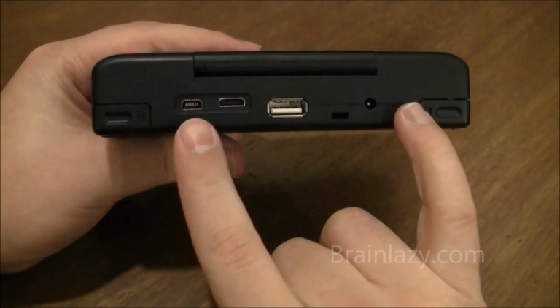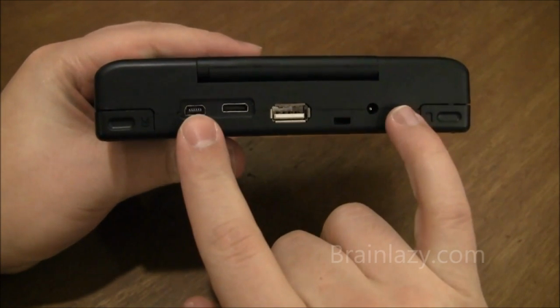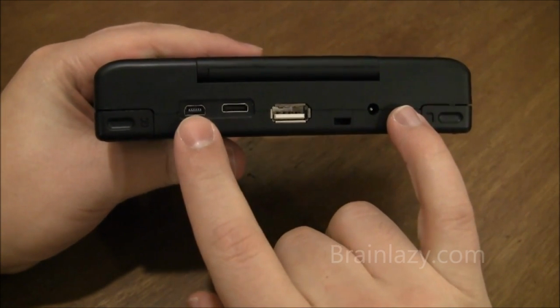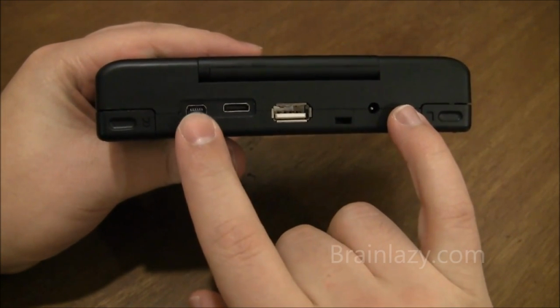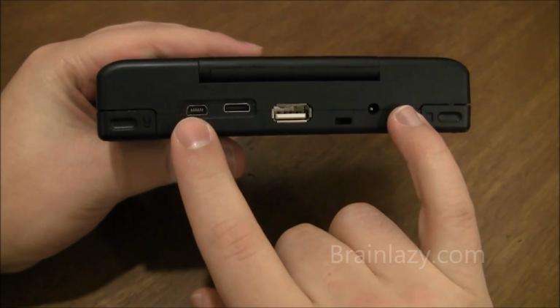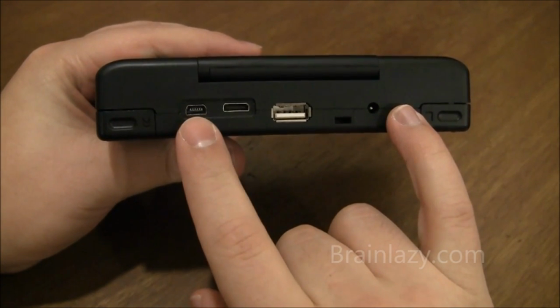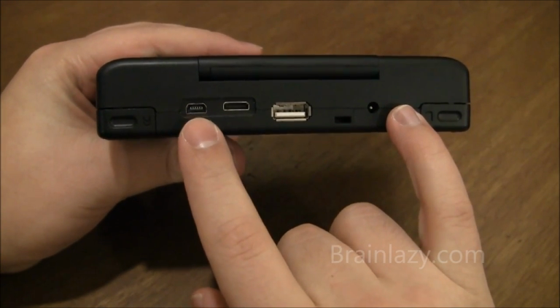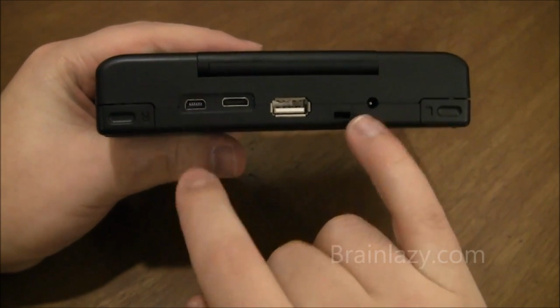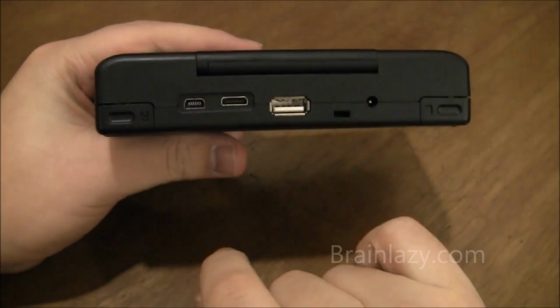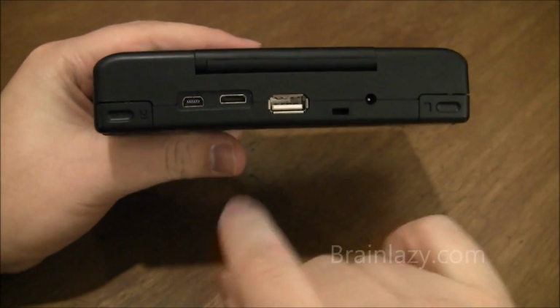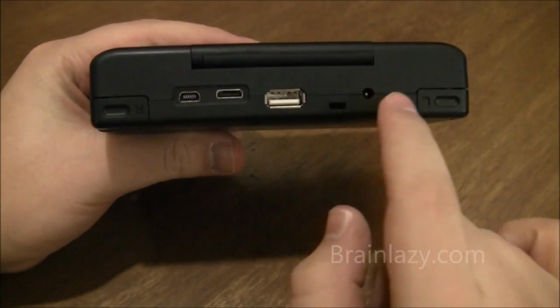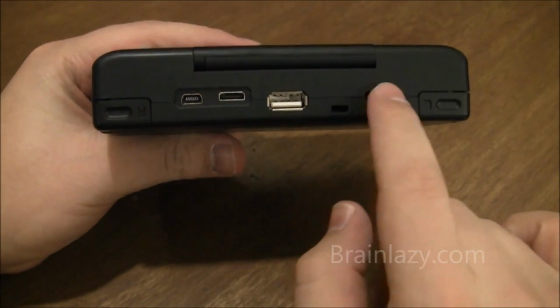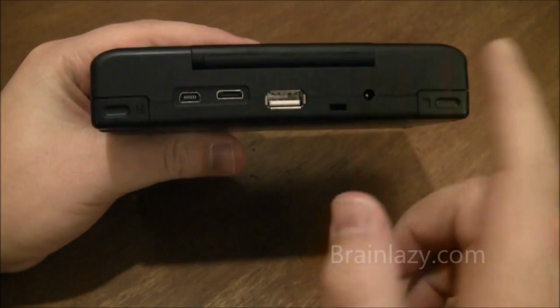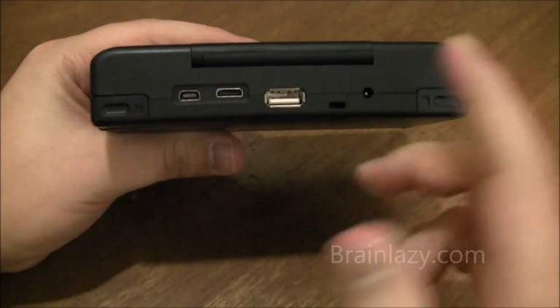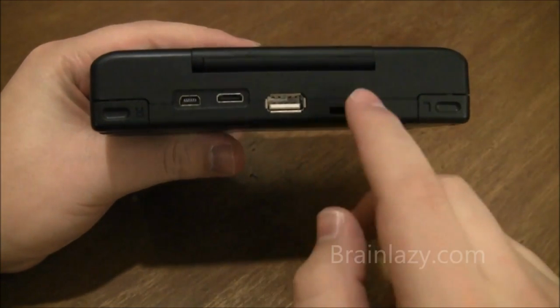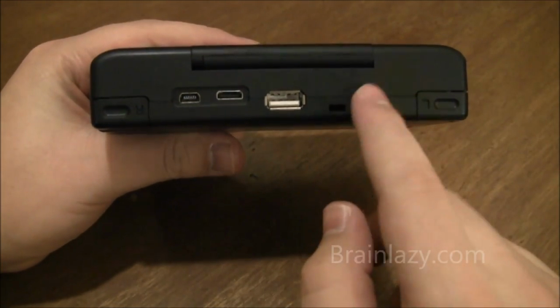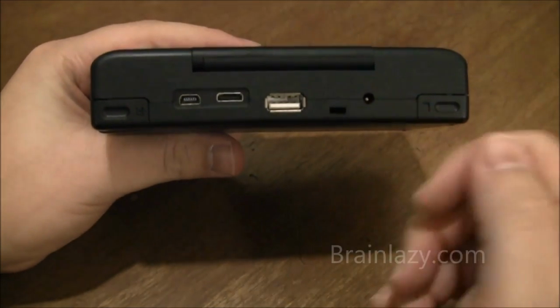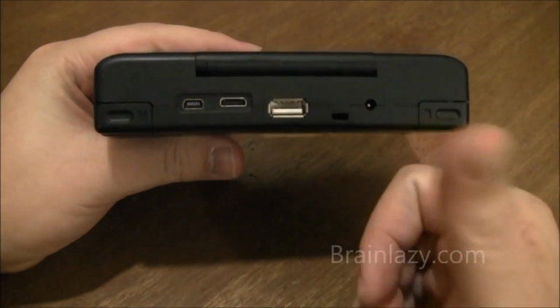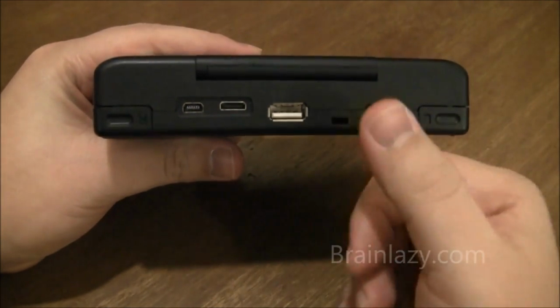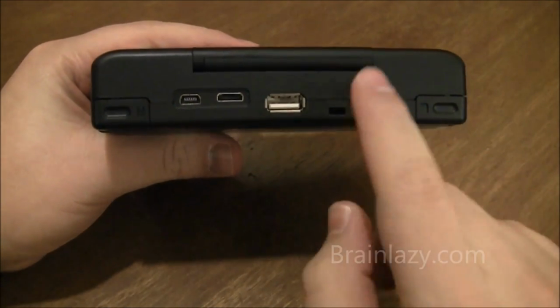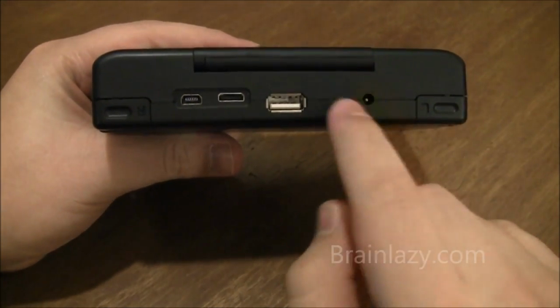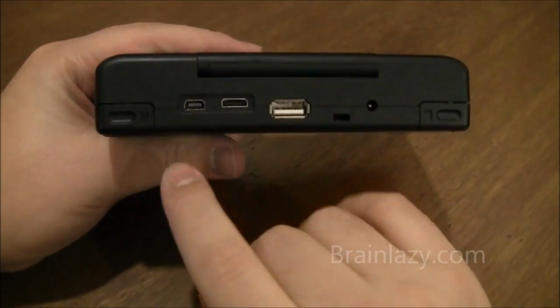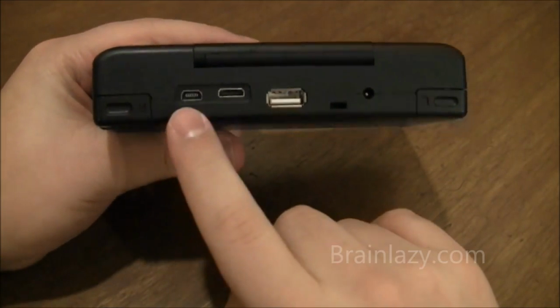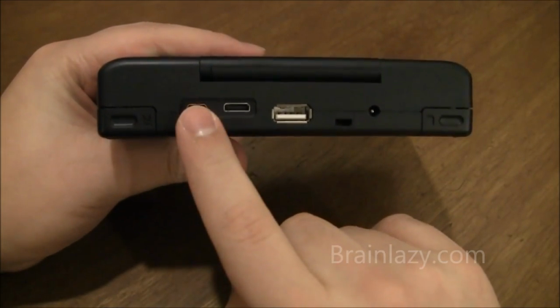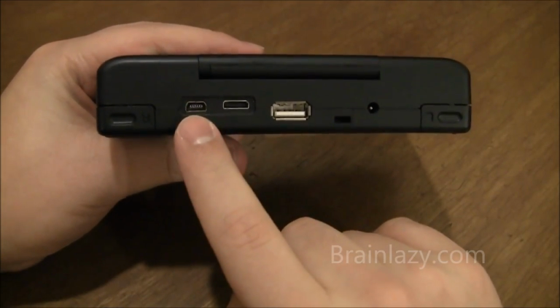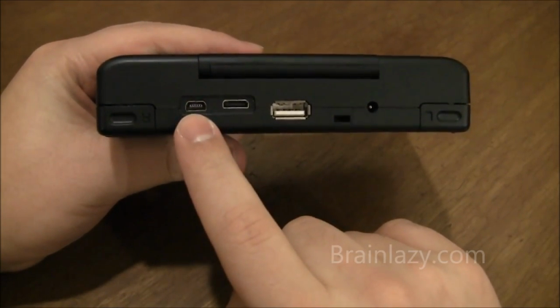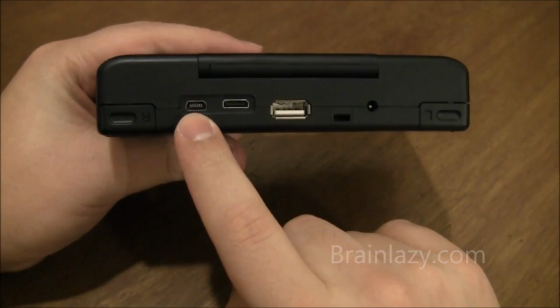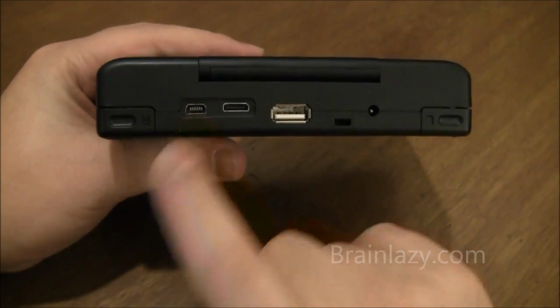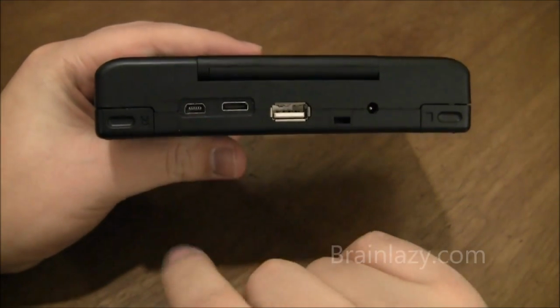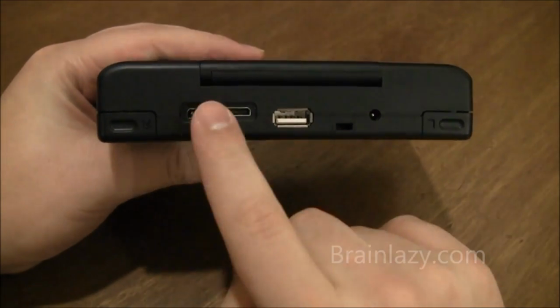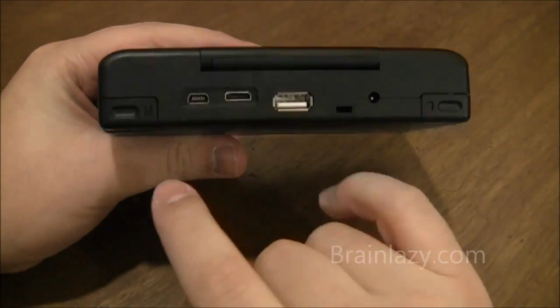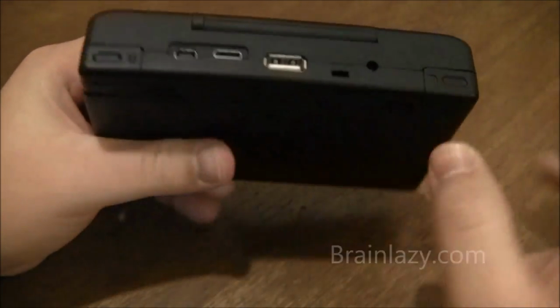You can charge via both the USB on-the-go port and the PSP charger. This is just a standard PSP charger, so anything you buy — they do give you one, so you don't have to worry about that. This is a mini-USB, not micro-USB, and you can charge via that as well.